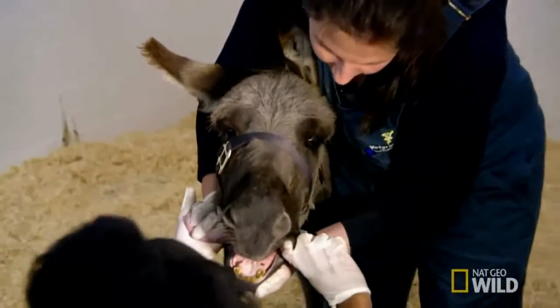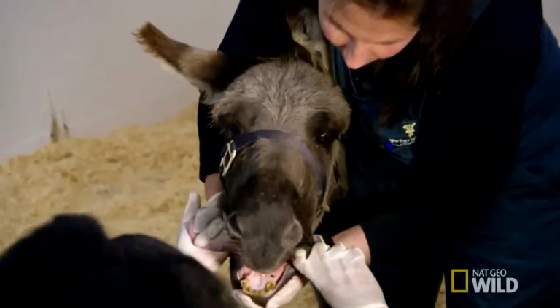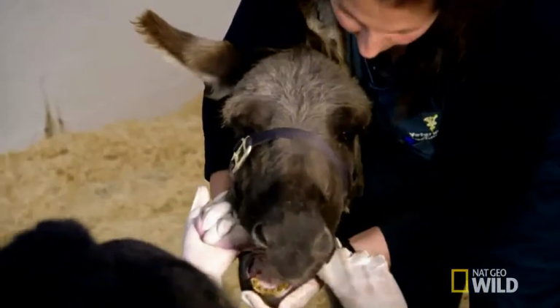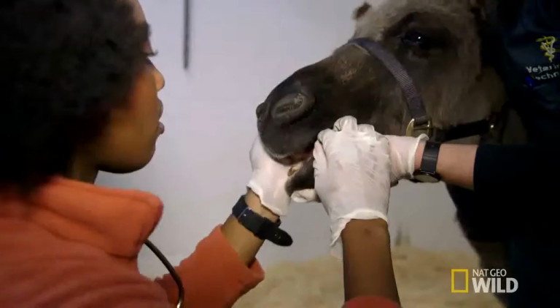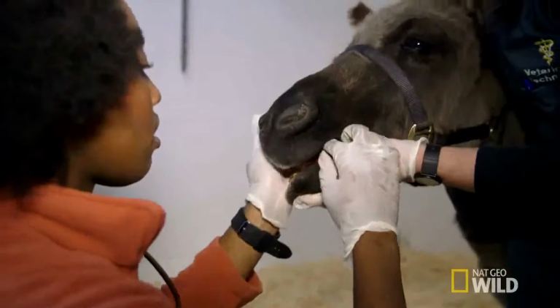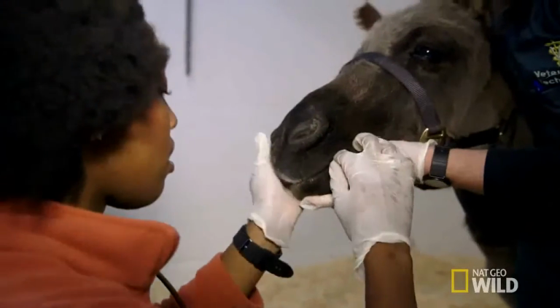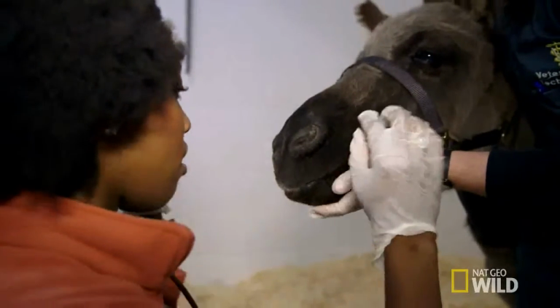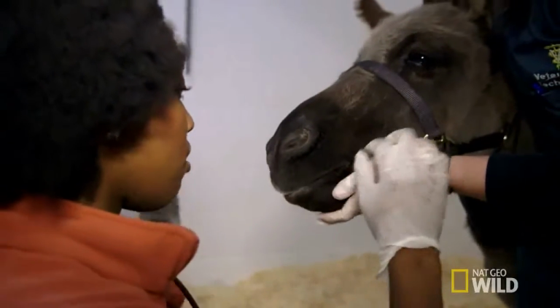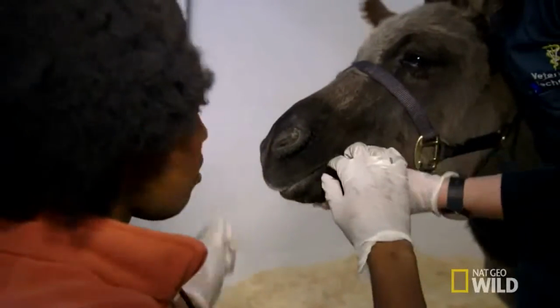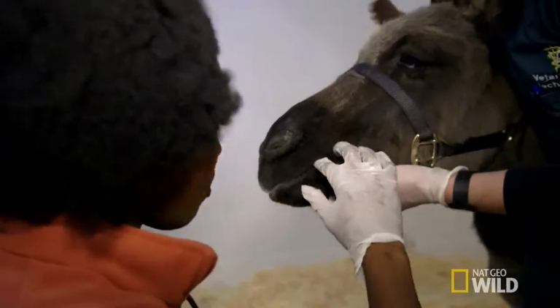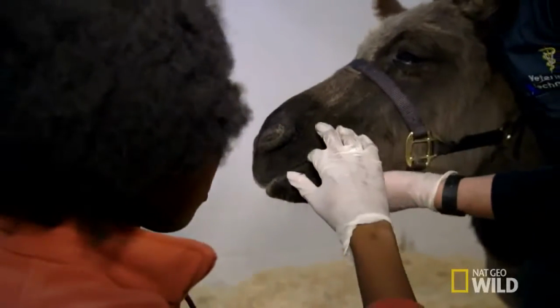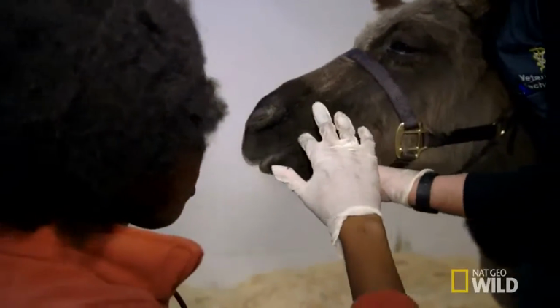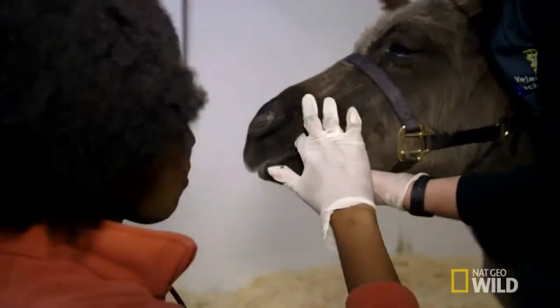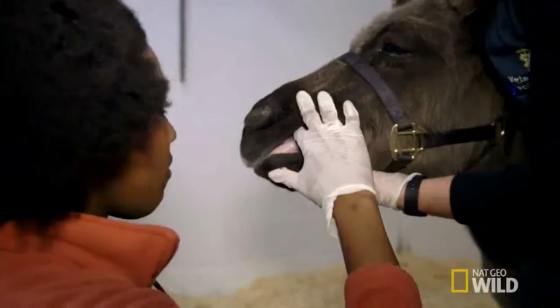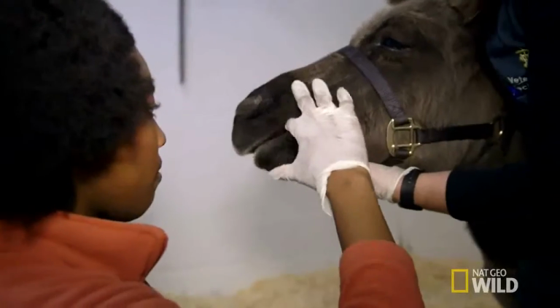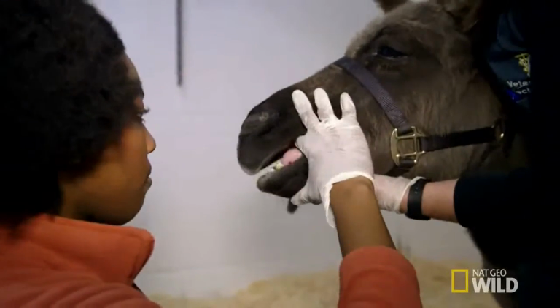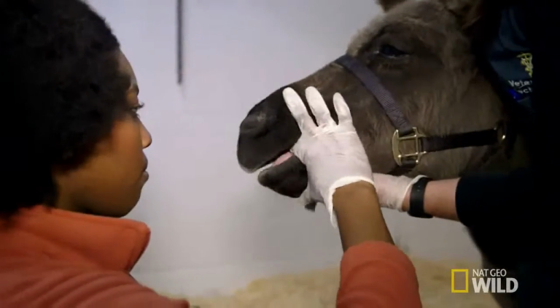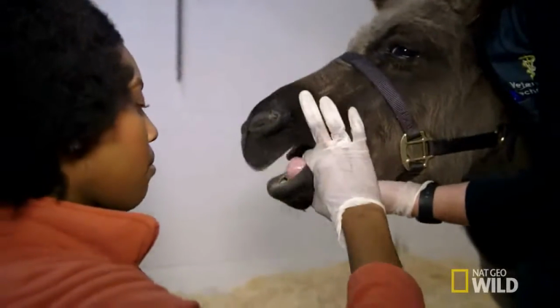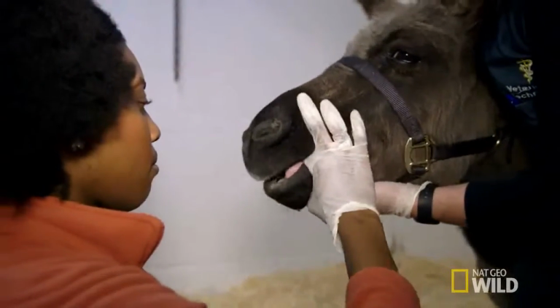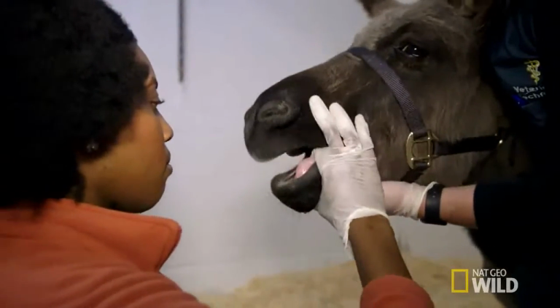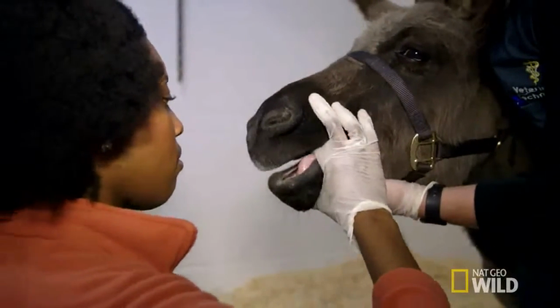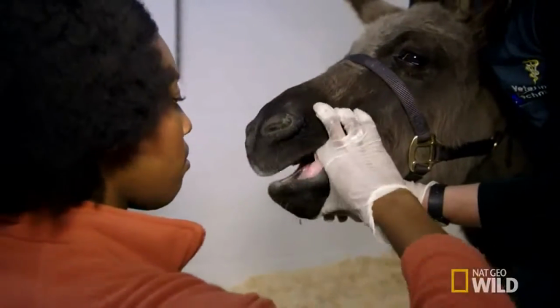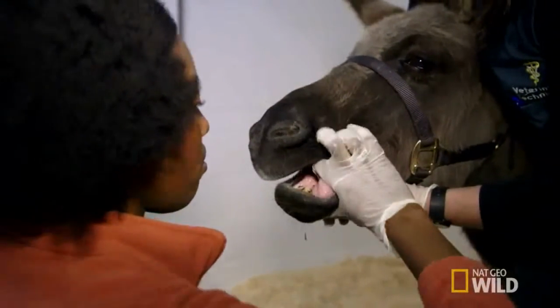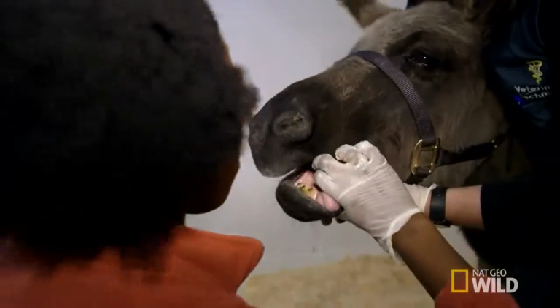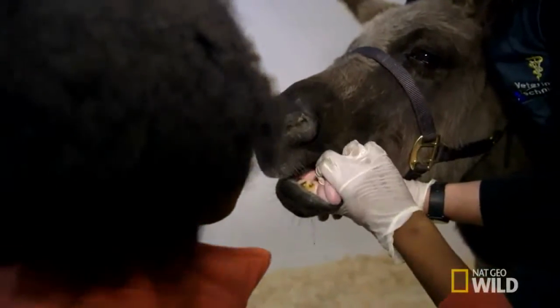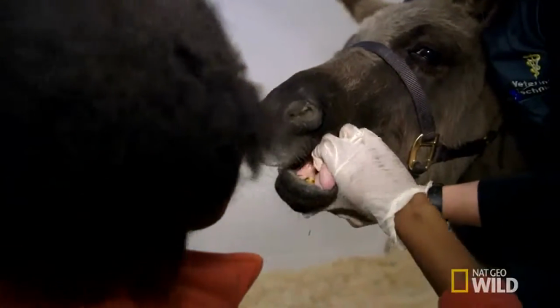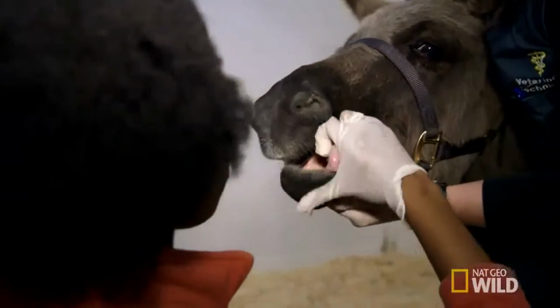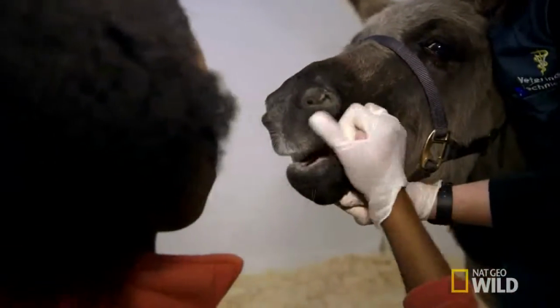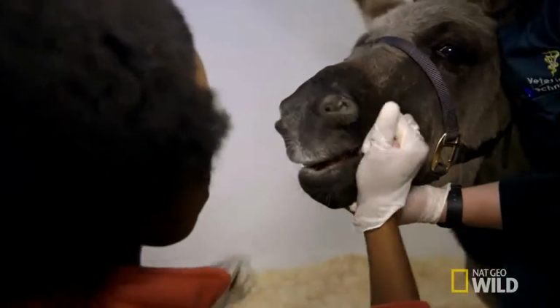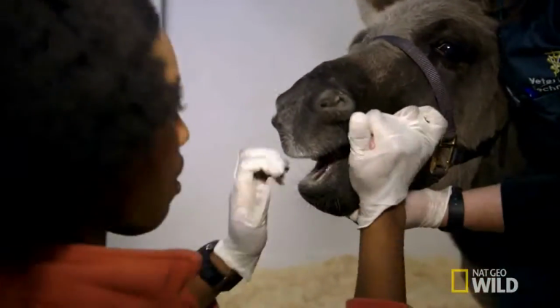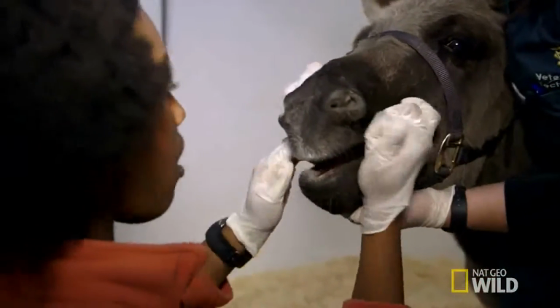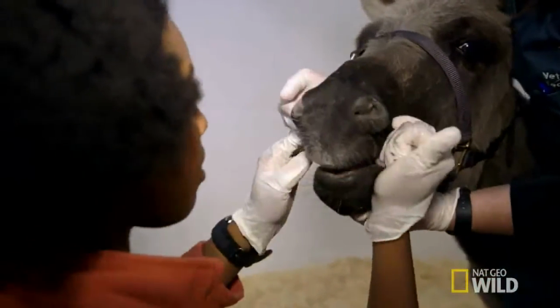Now it's the same thing — go over the tongue because she'll just bite you. You reach down and push it down, and you pull over. There you go. Awesome.